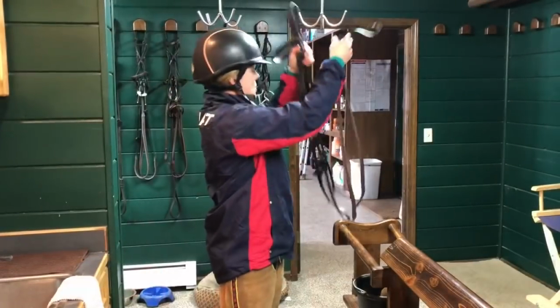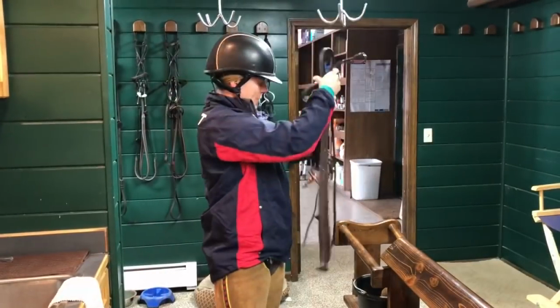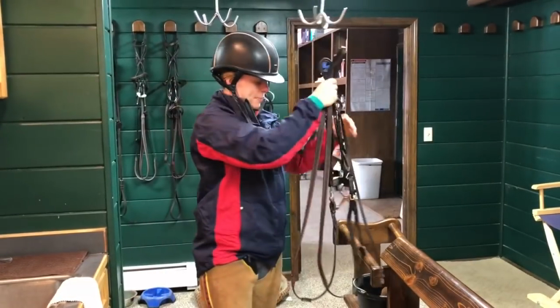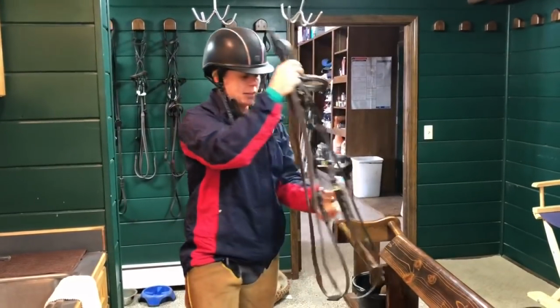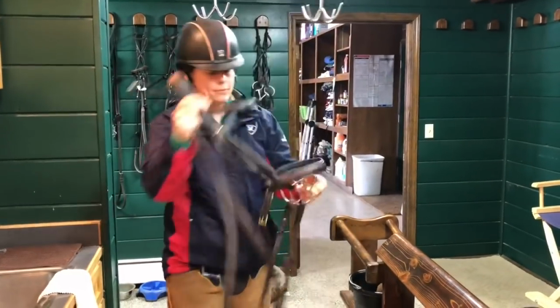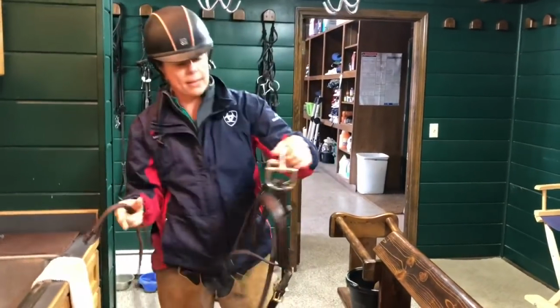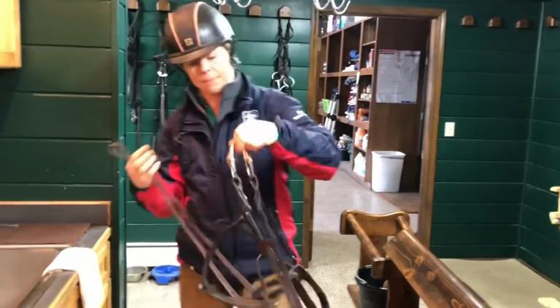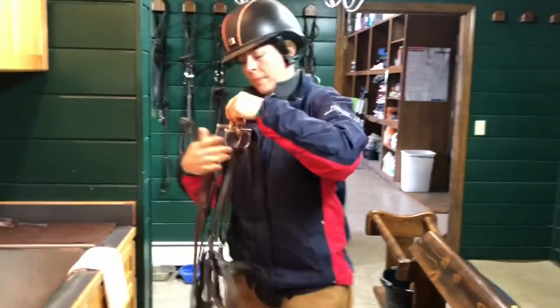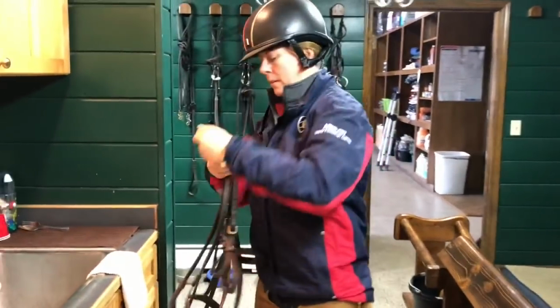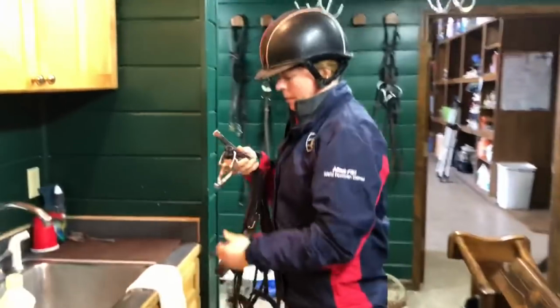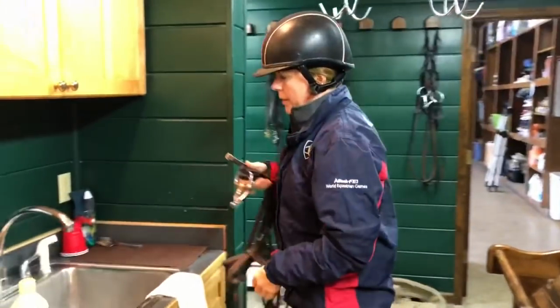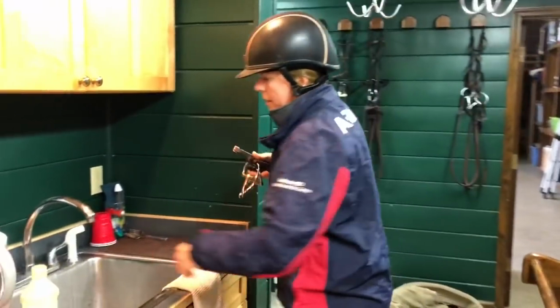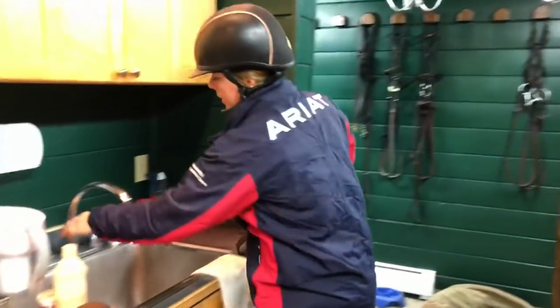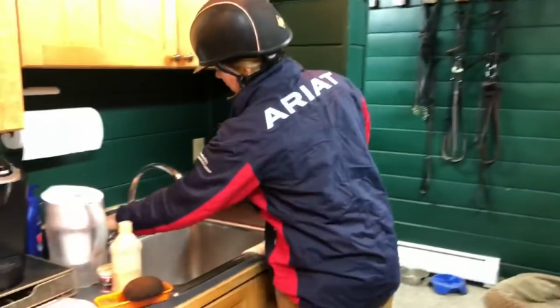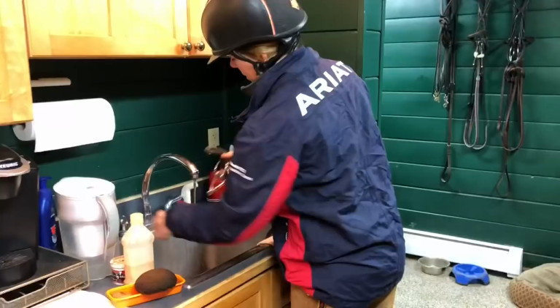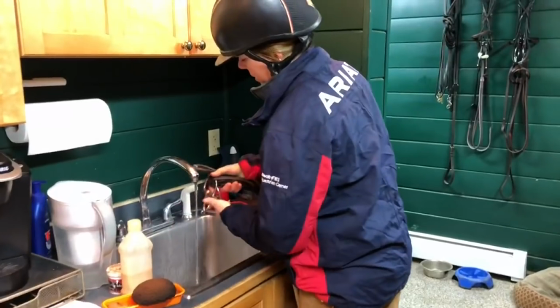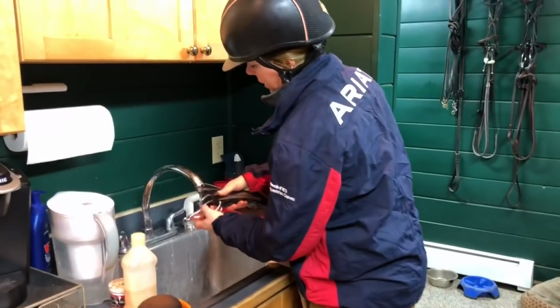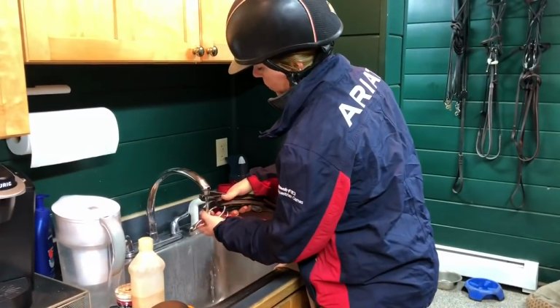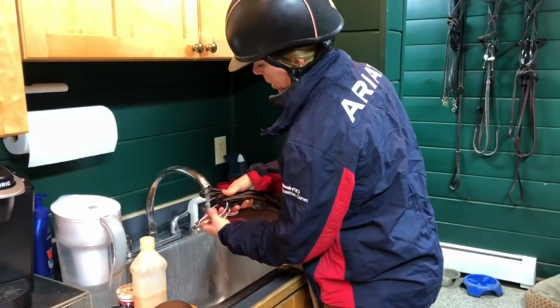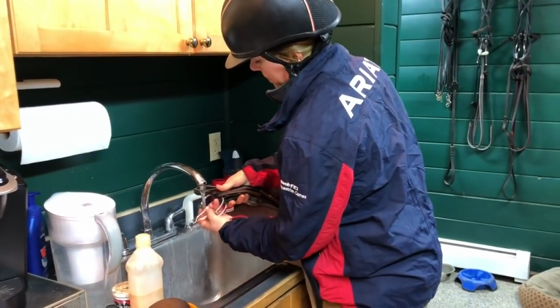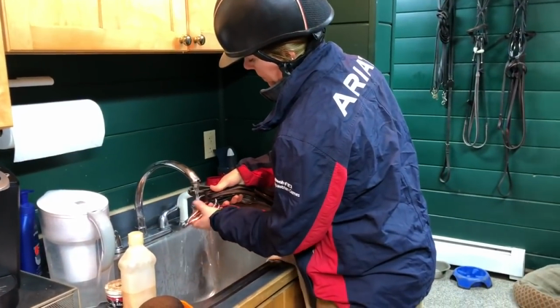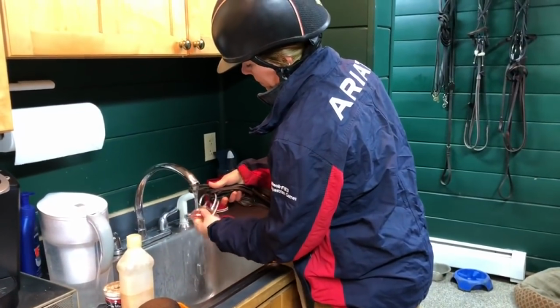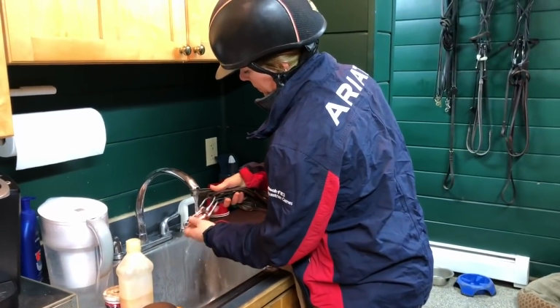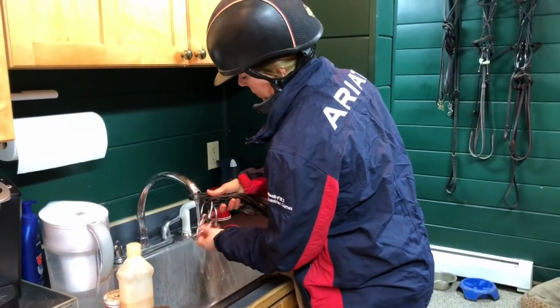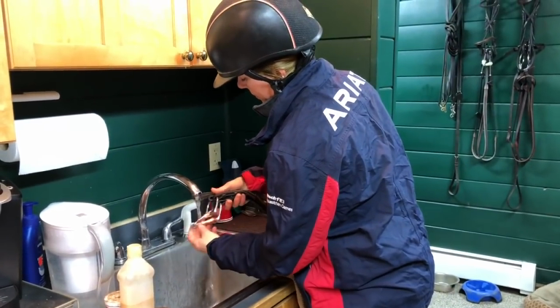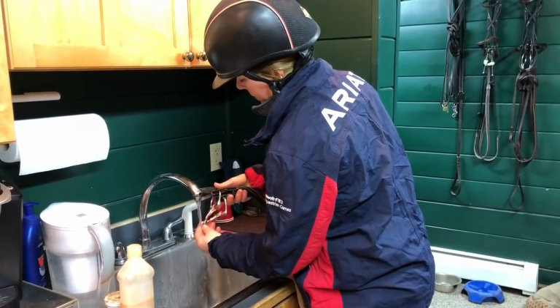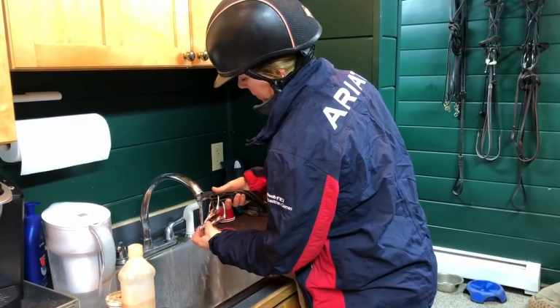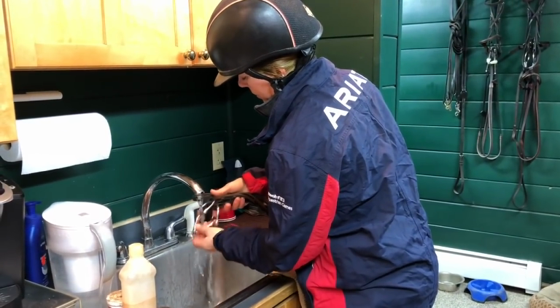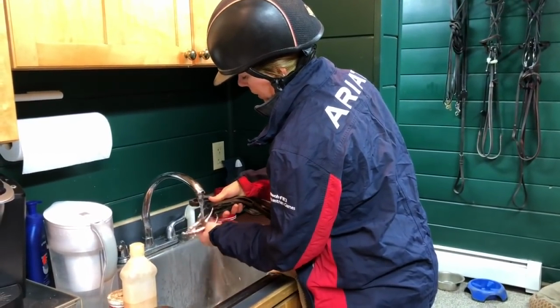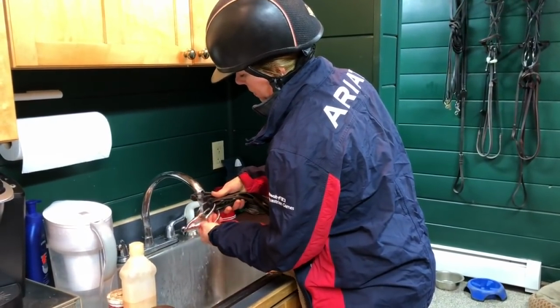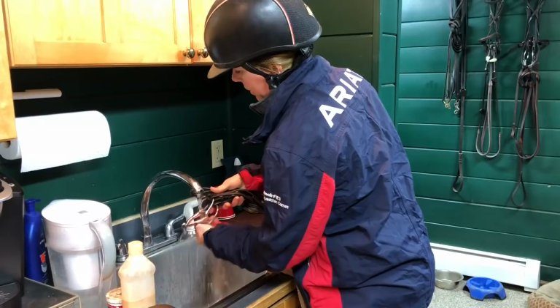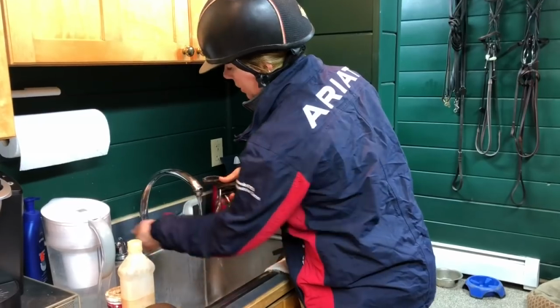First things first. I'm going to clean off the bit, keep the leather out of the way. I like to use warm water — it helps everything get off a little easier.